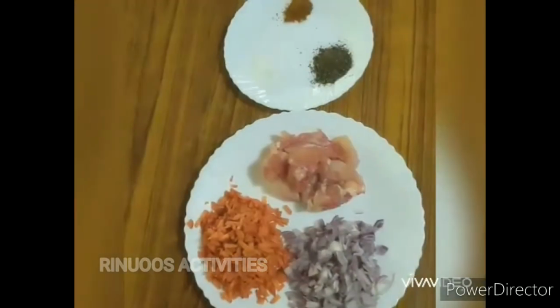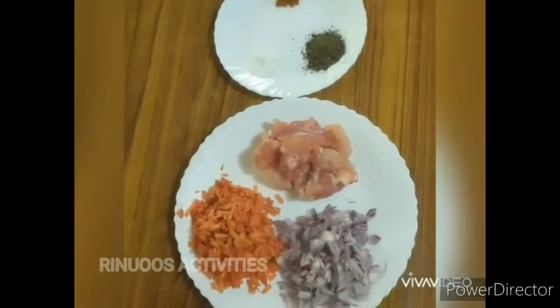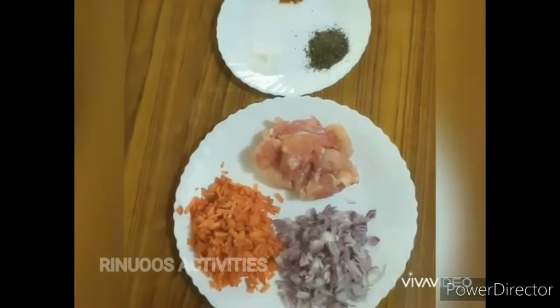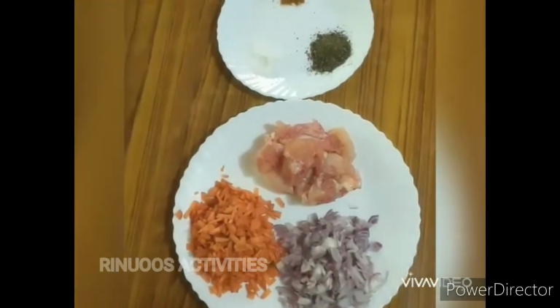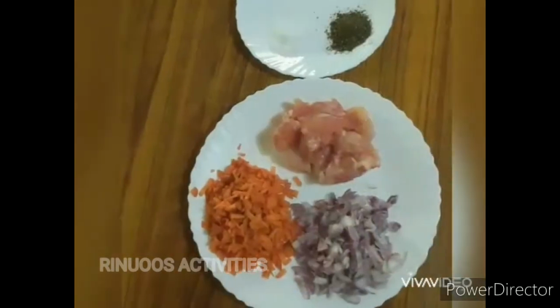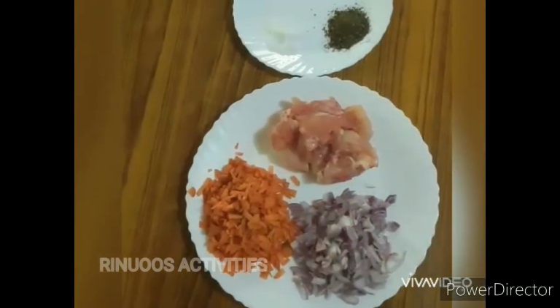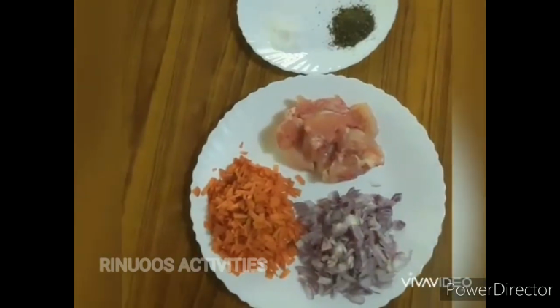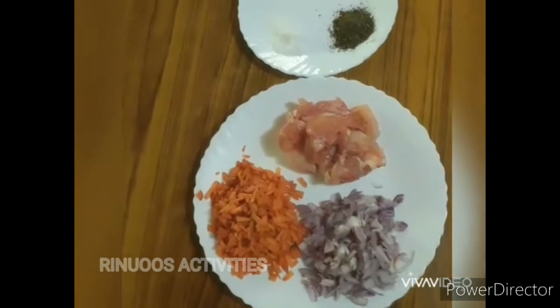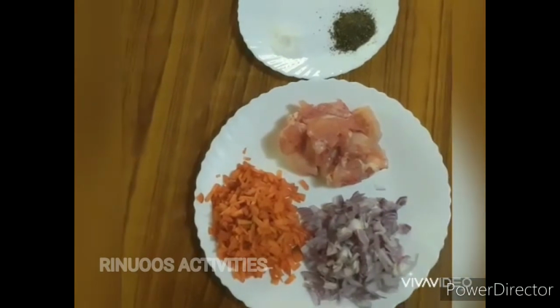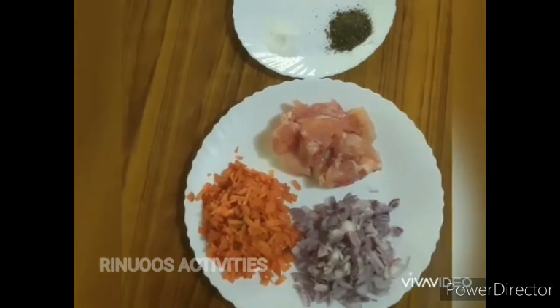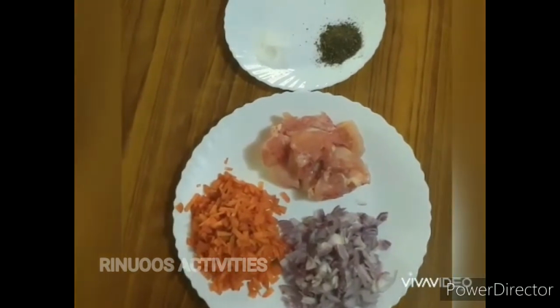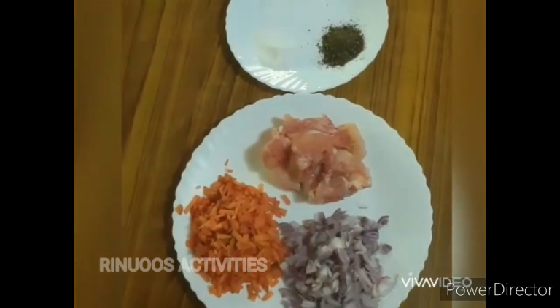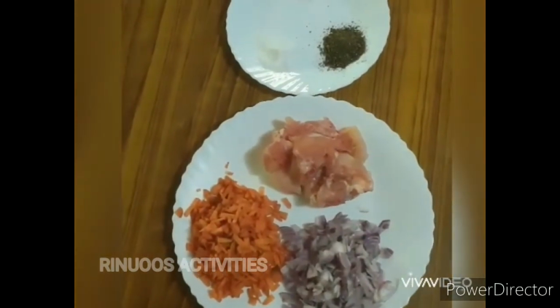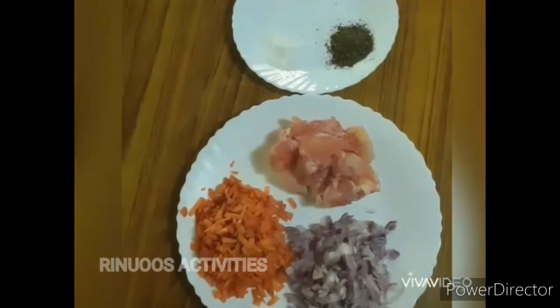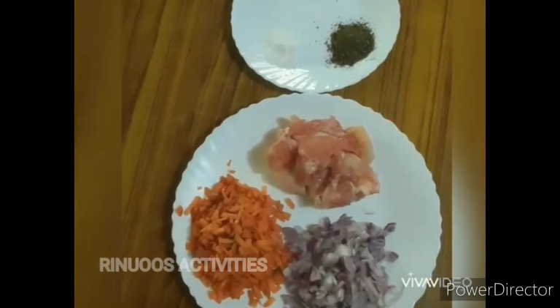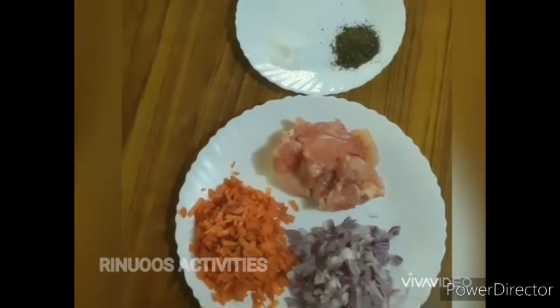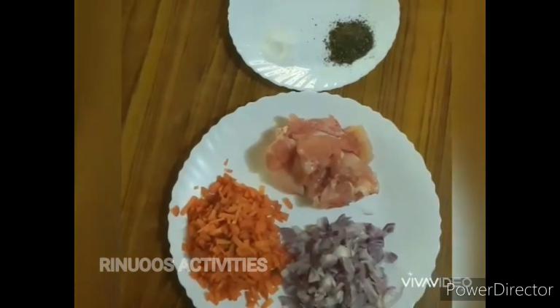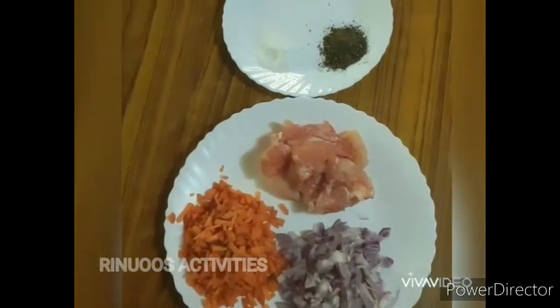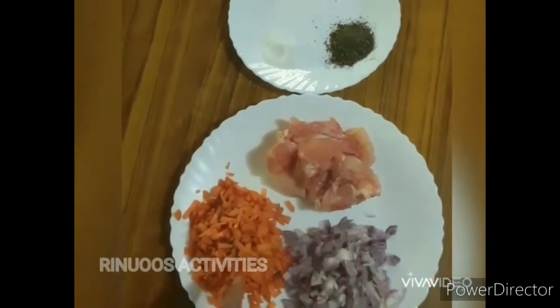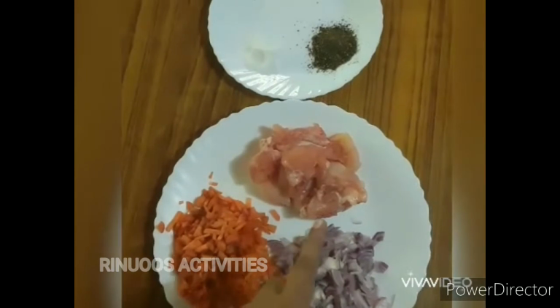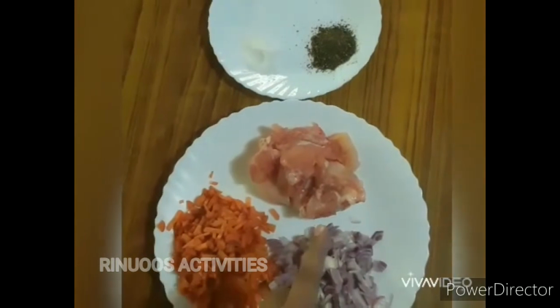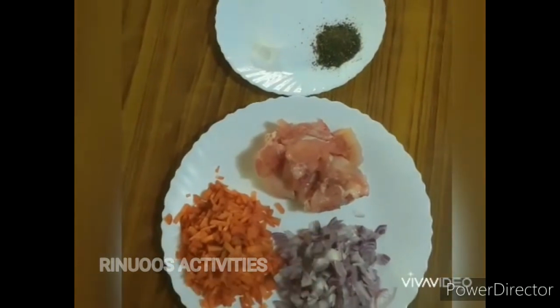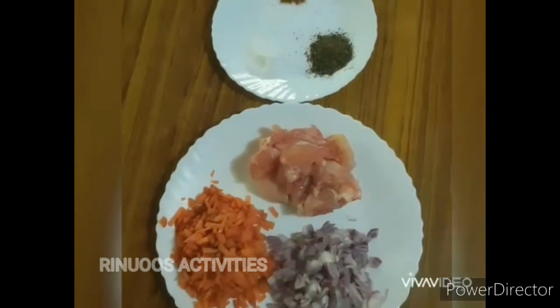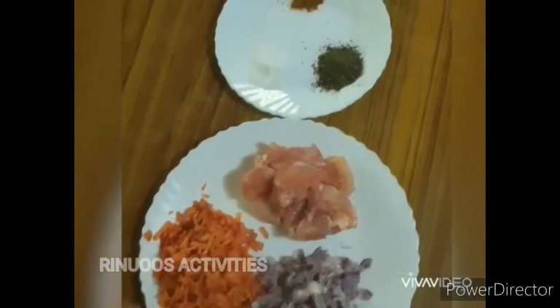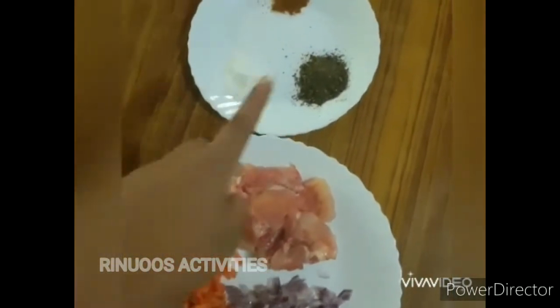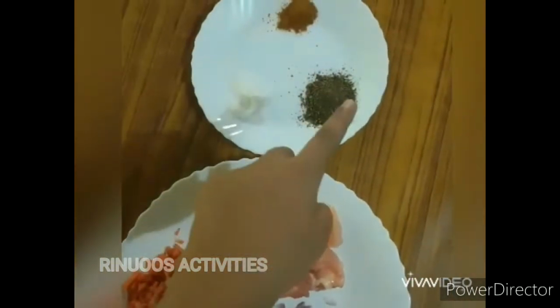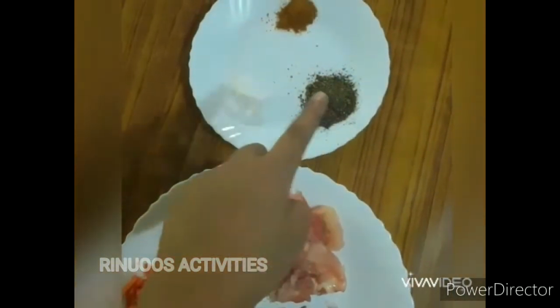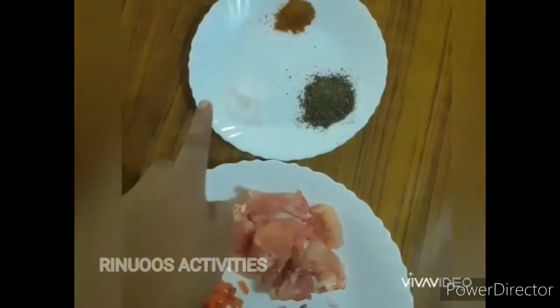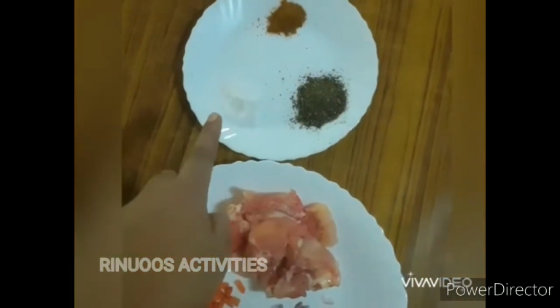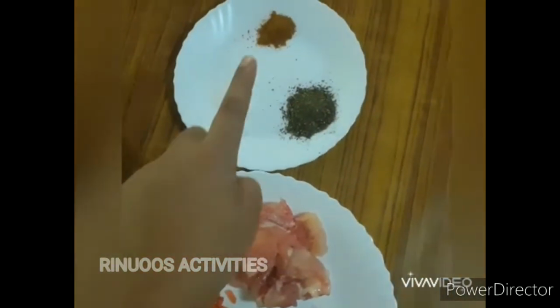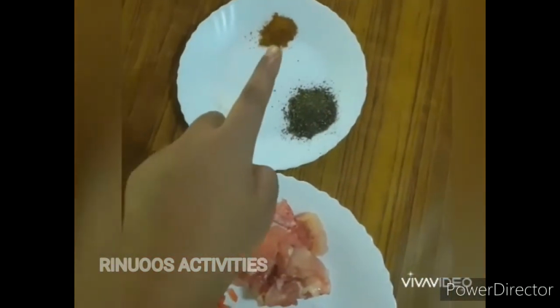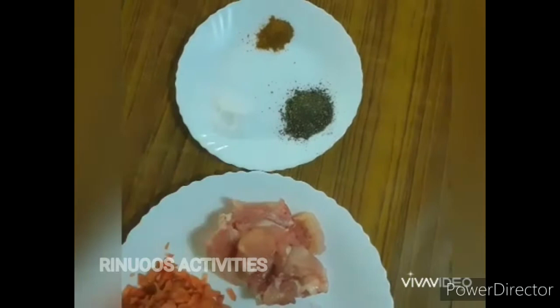The ingredients are: 2 valli, 3 carrots, 110g chicken, pepper powder, salt, and chicken masala.